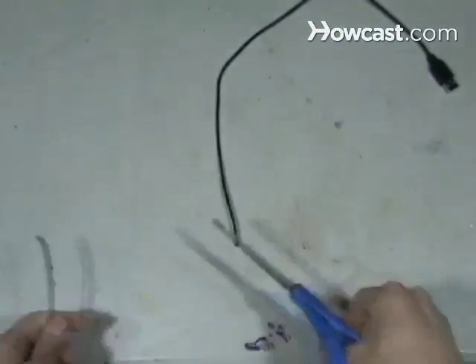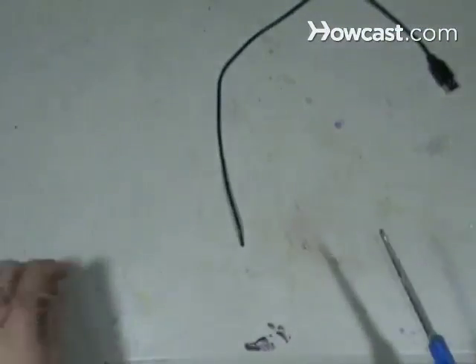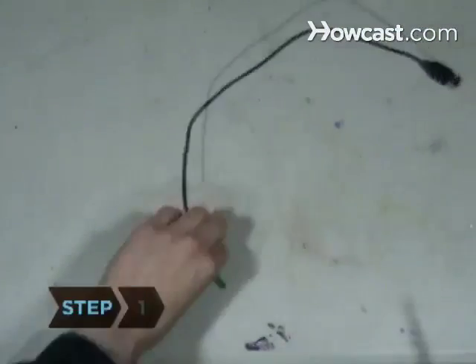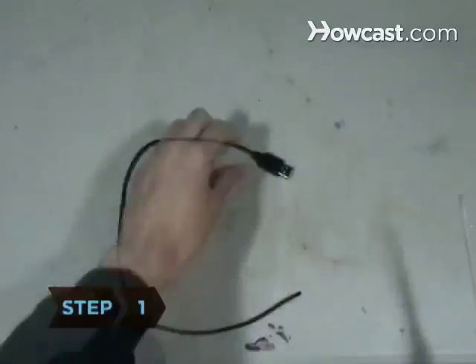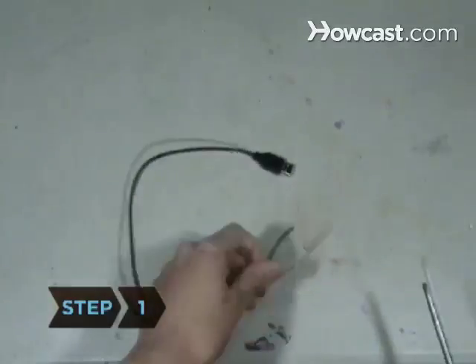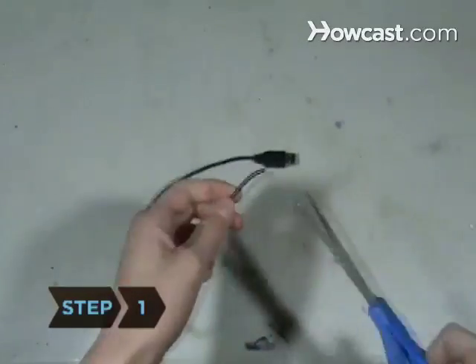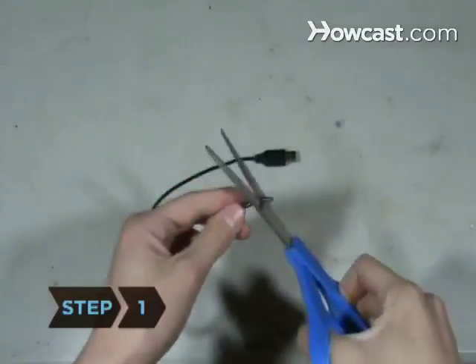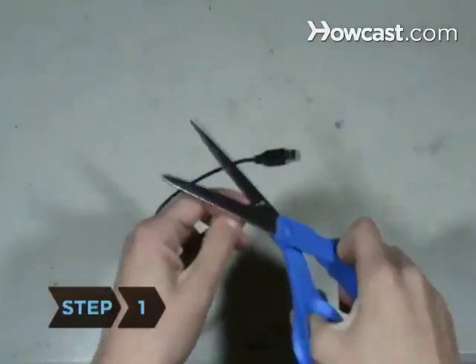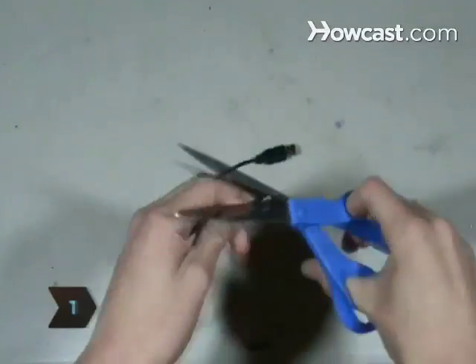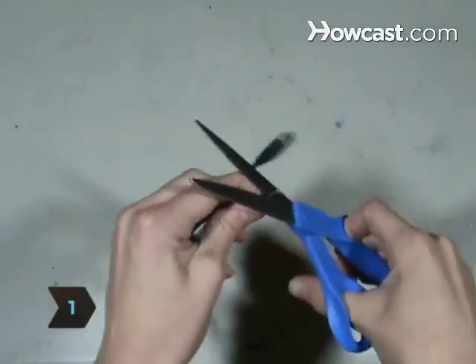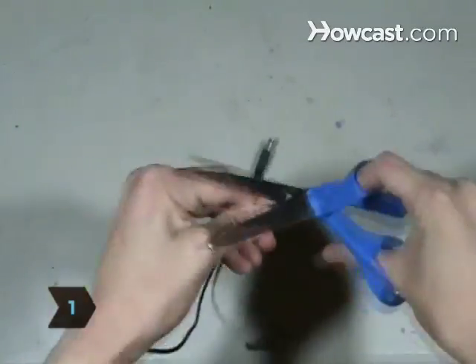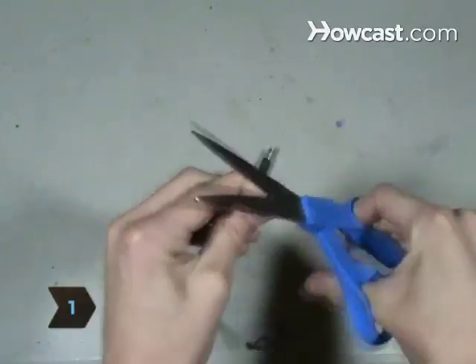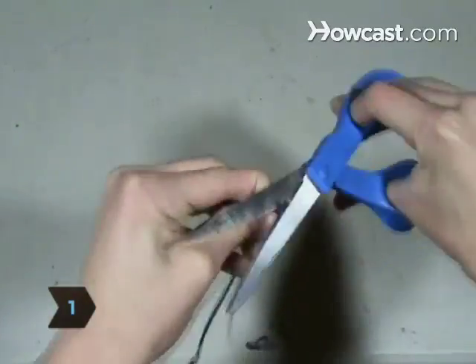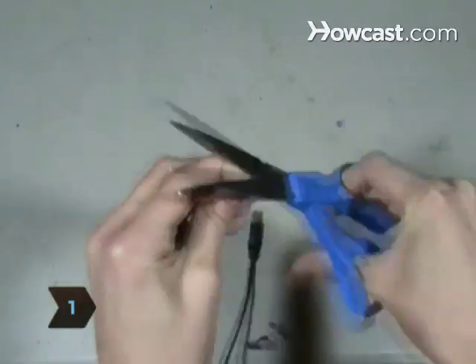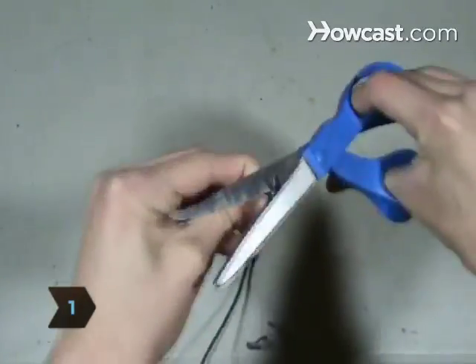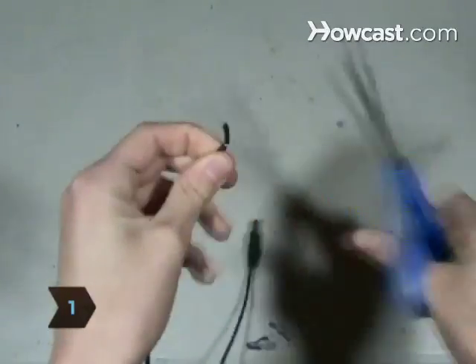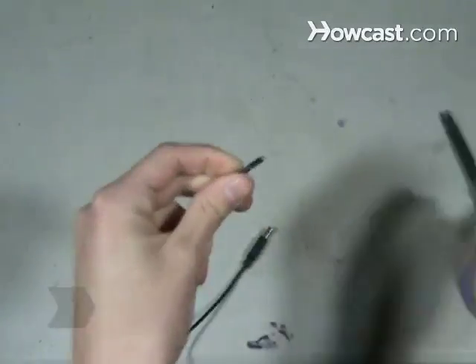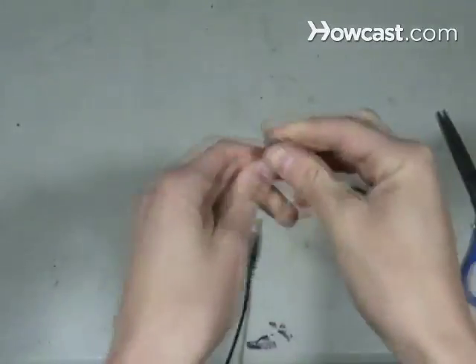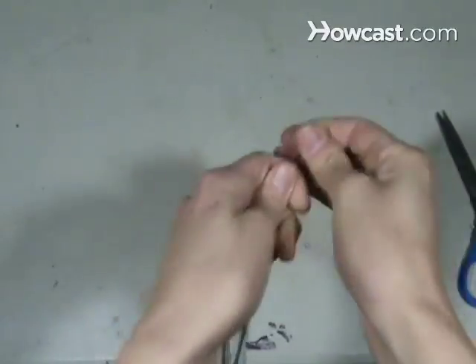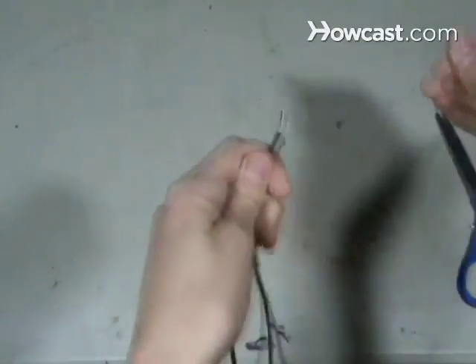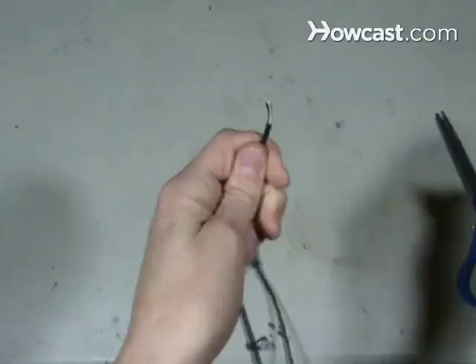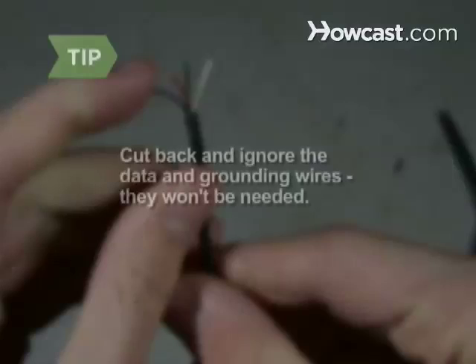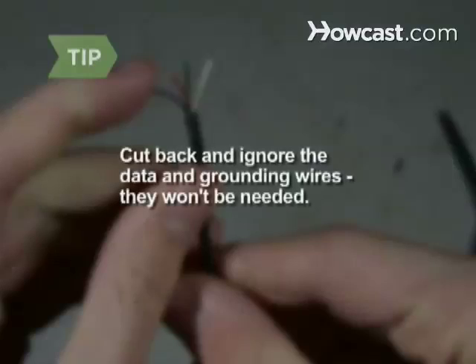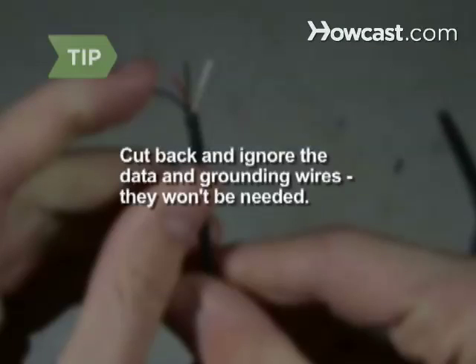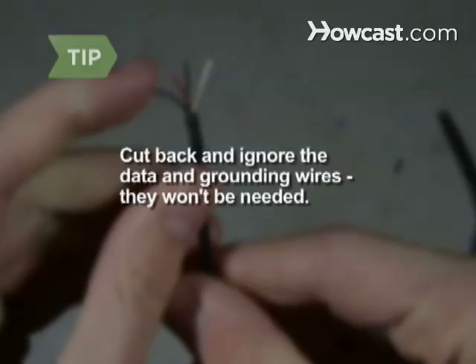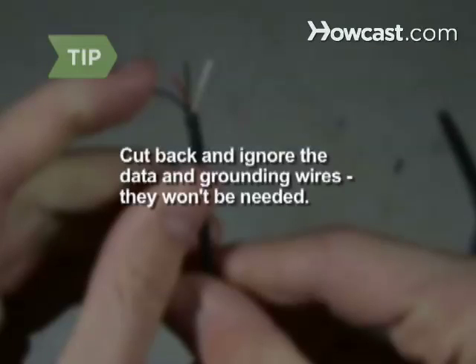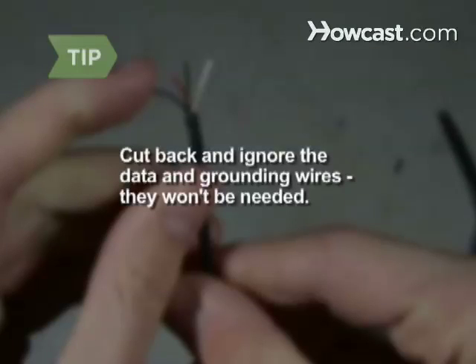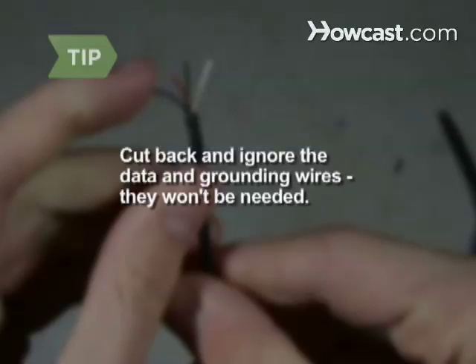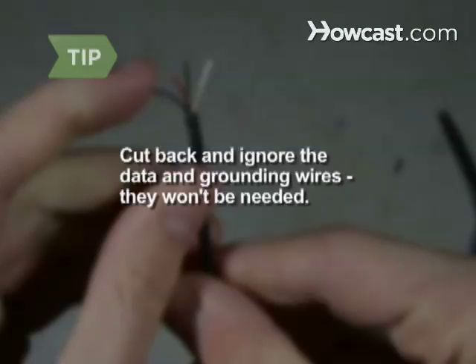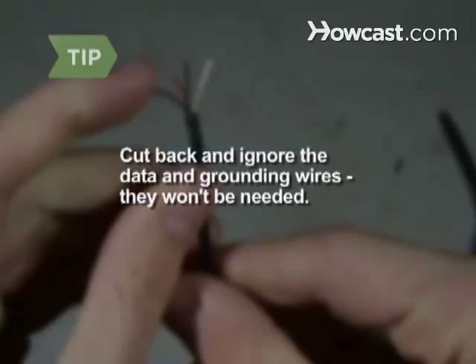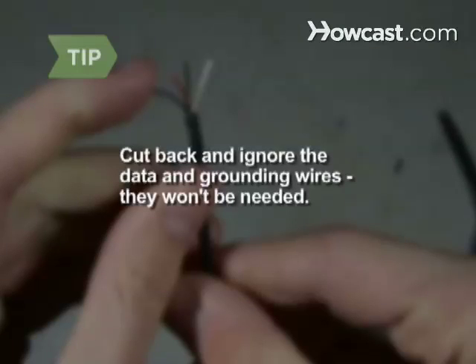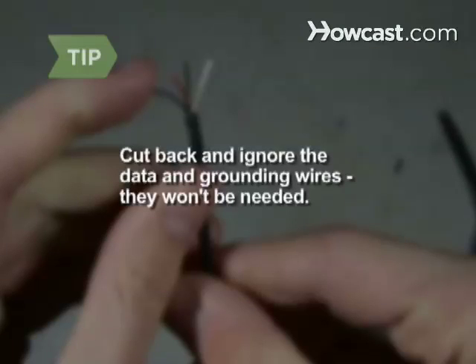Step 1. Cut the USB cable and strip a small section of the outer sheath to expose the red and black wires inside. Cut back and ignore the data grounding wires — they won't be needed.